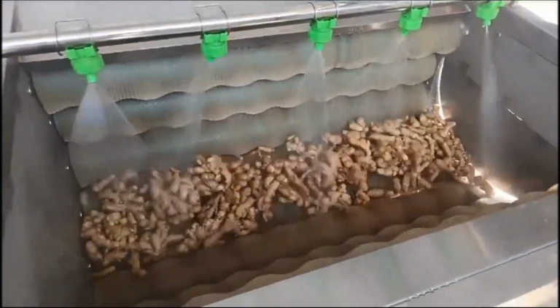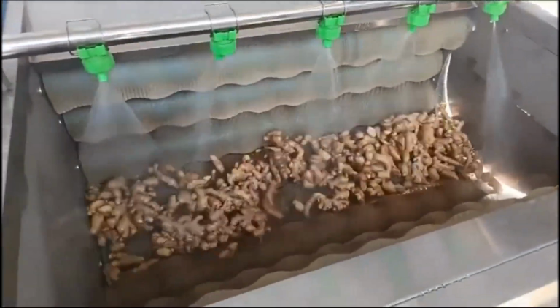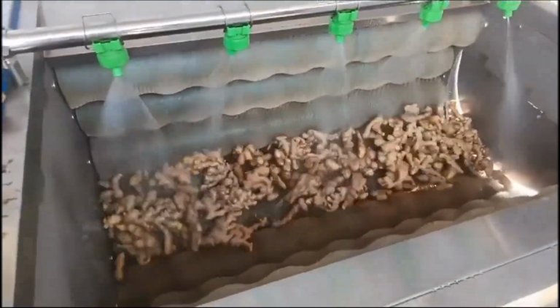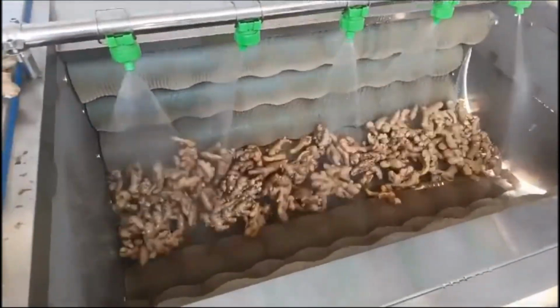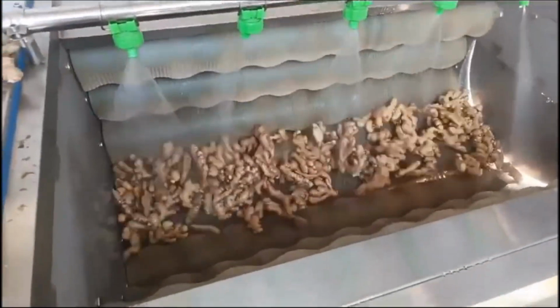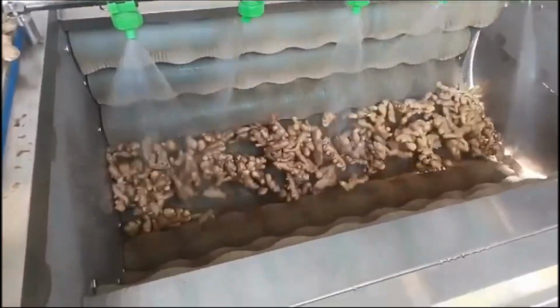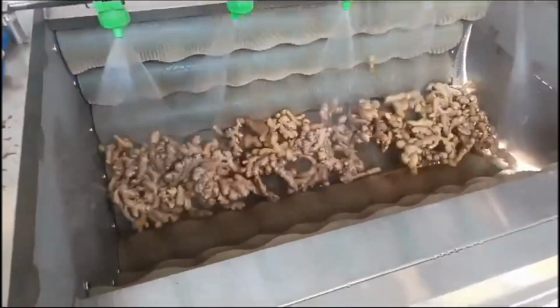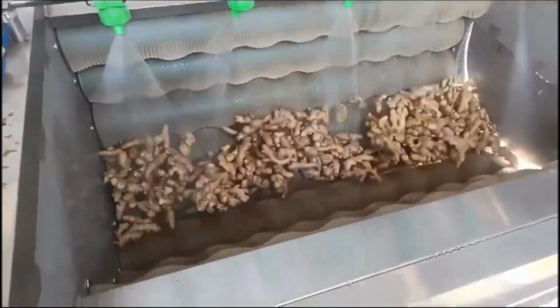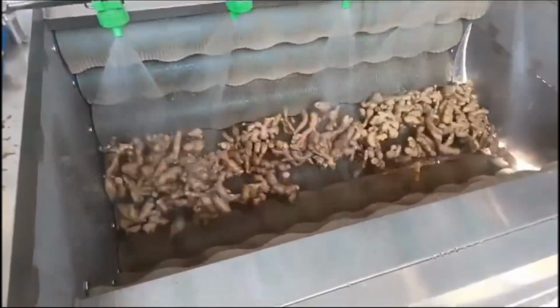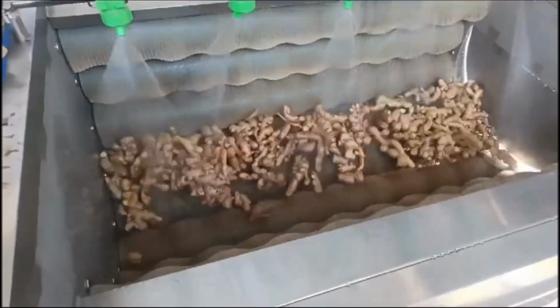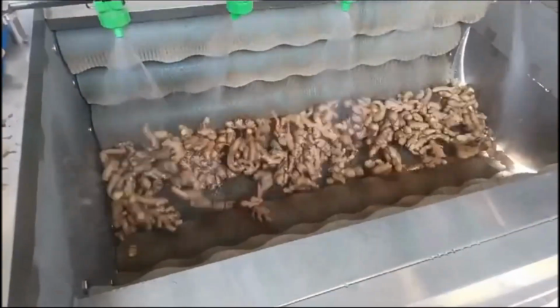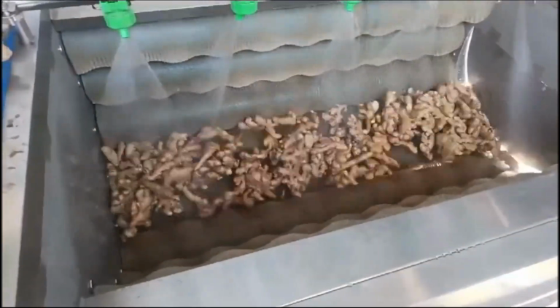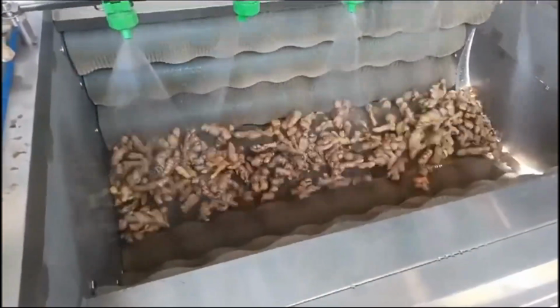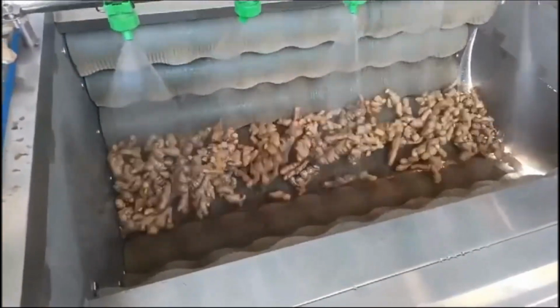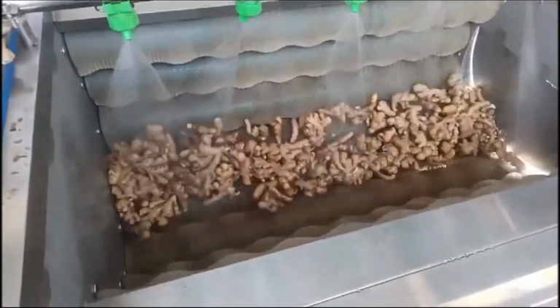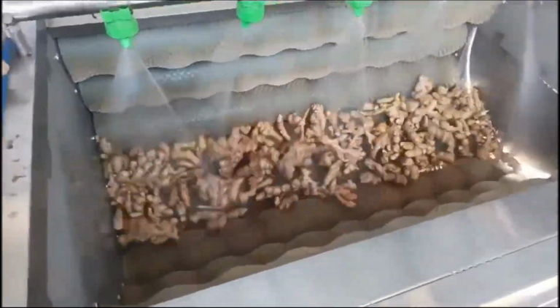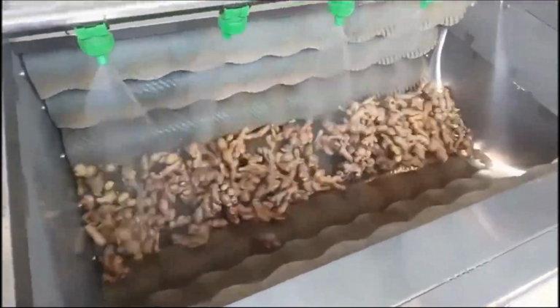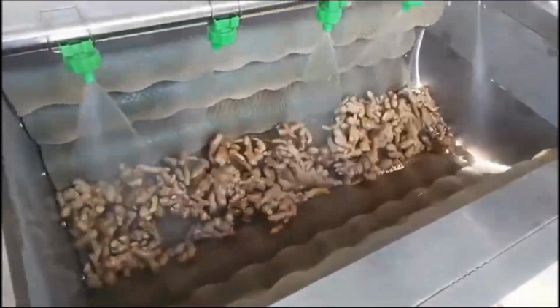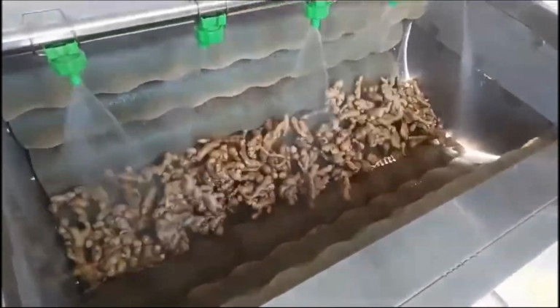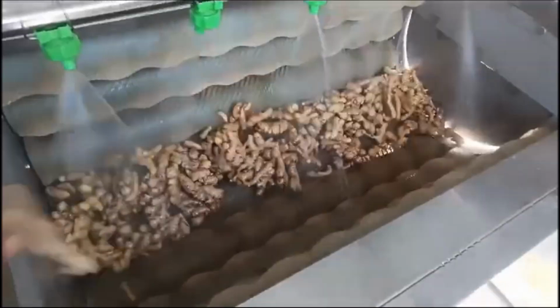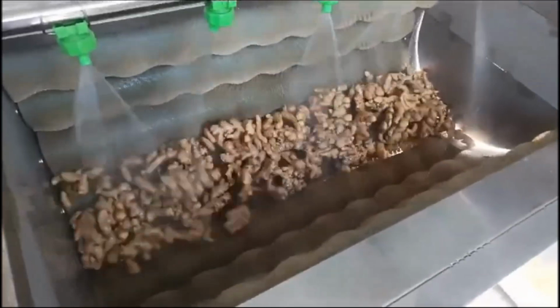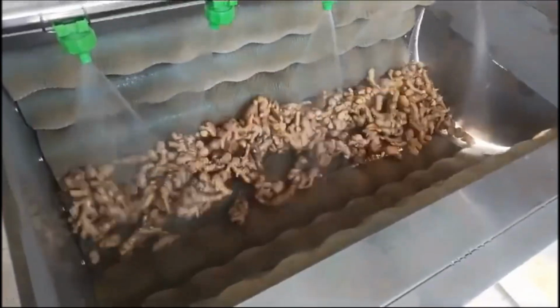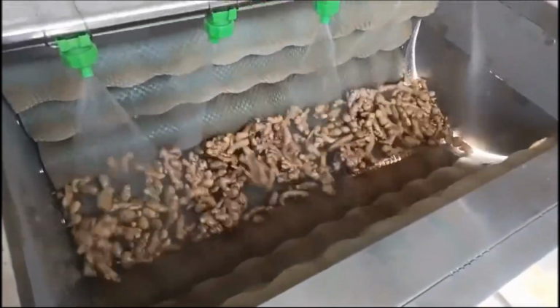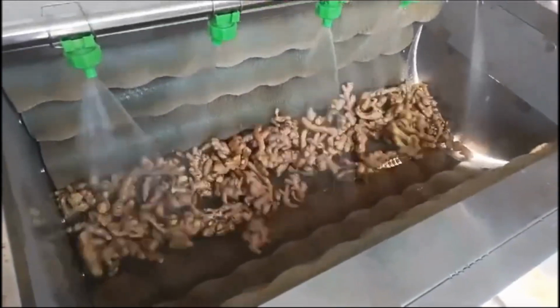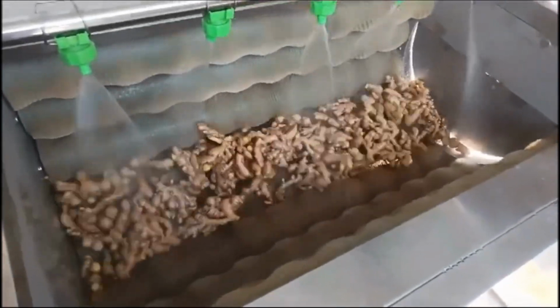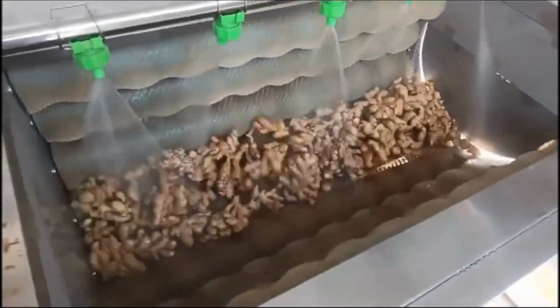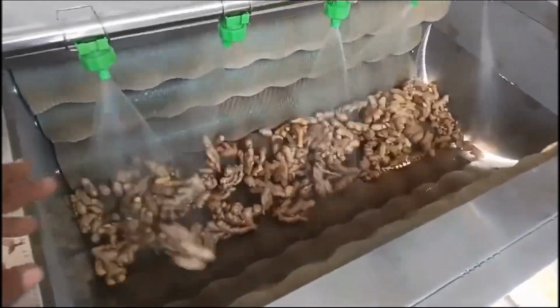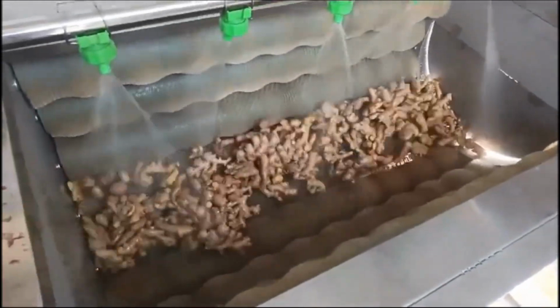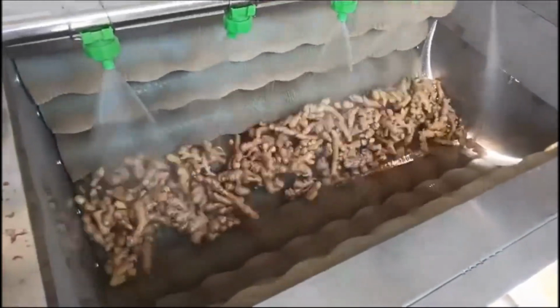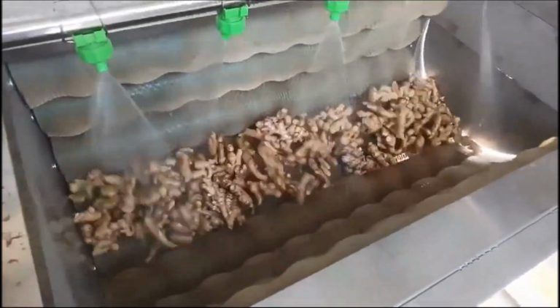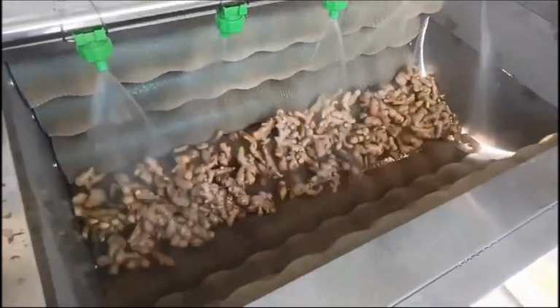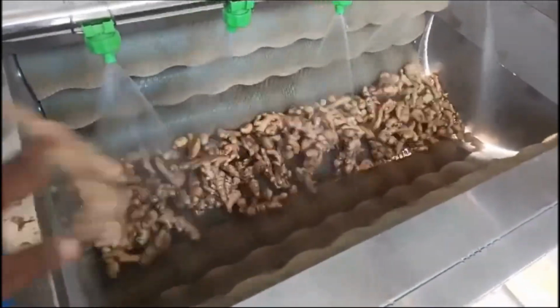The Ginger Washing Peeling Equipment adopts high-pressure water spray on the top and brush rotation and transmission on the bottom. At the same time, it can wrap hair, yarn, braided silk and other impurities mixed into cleaning materials on the brush.